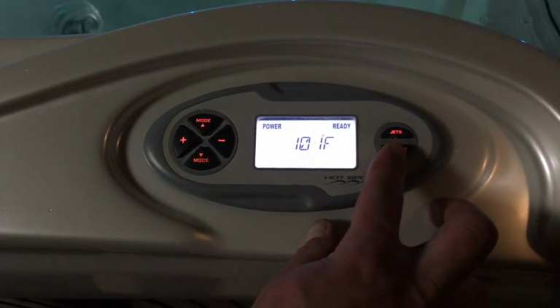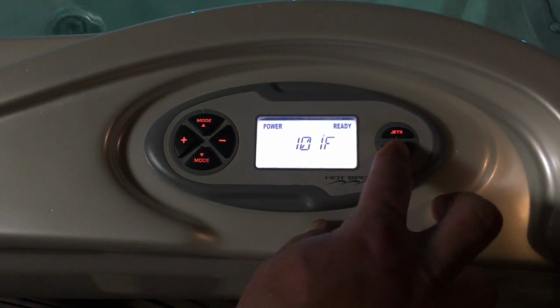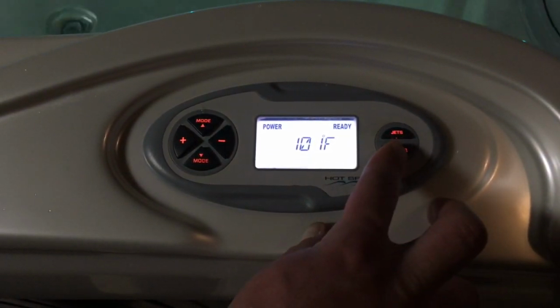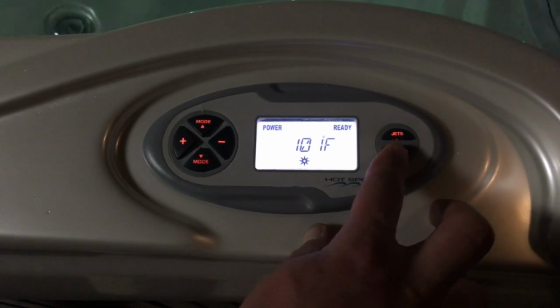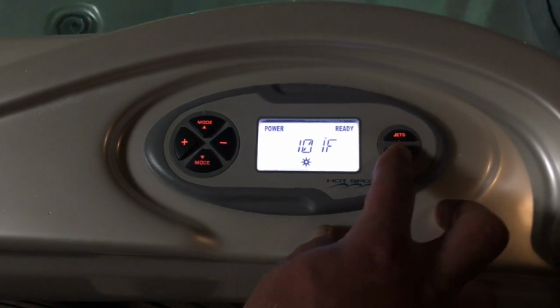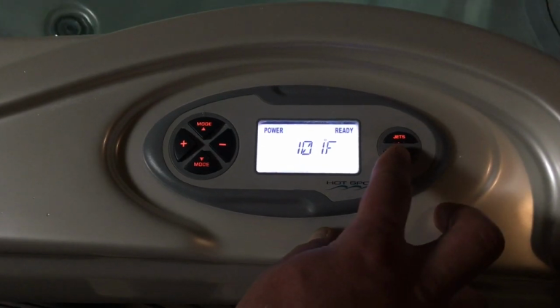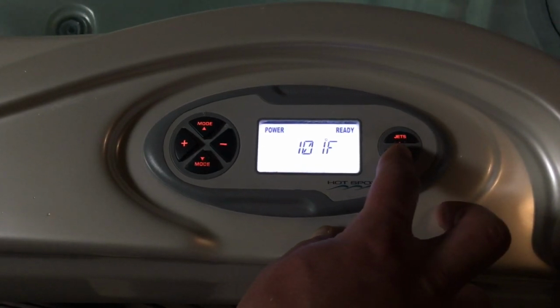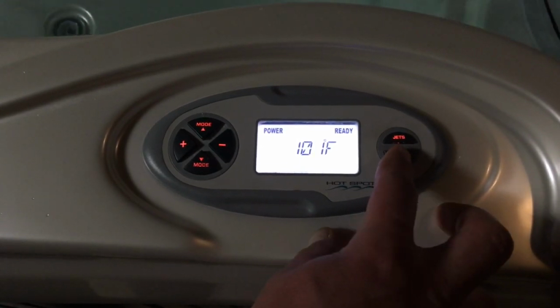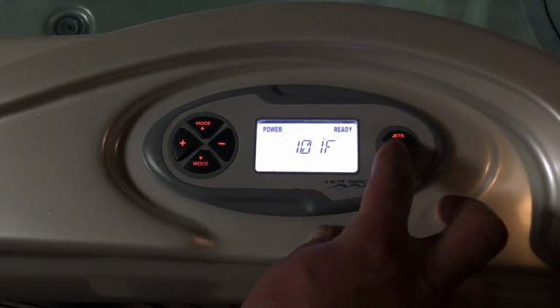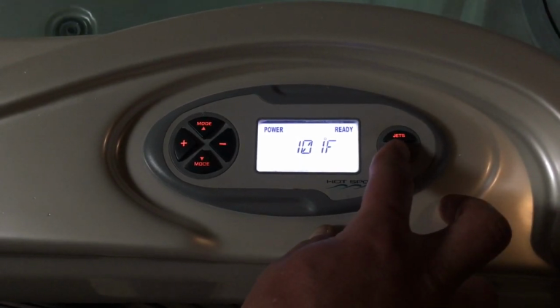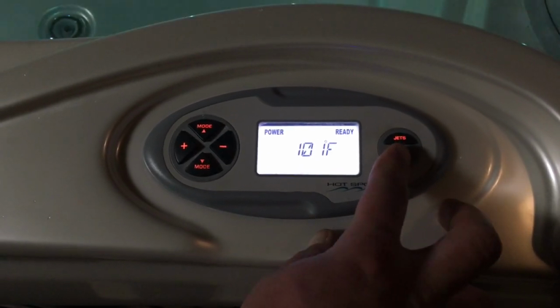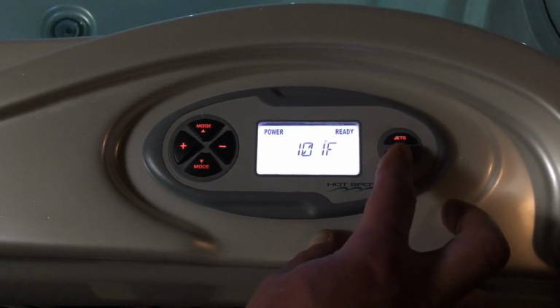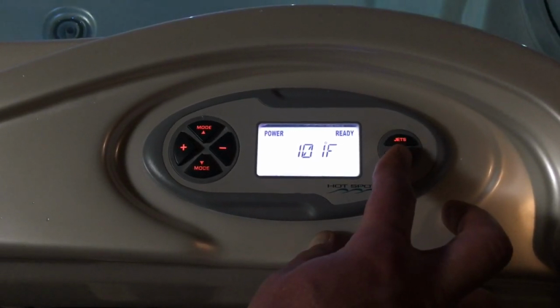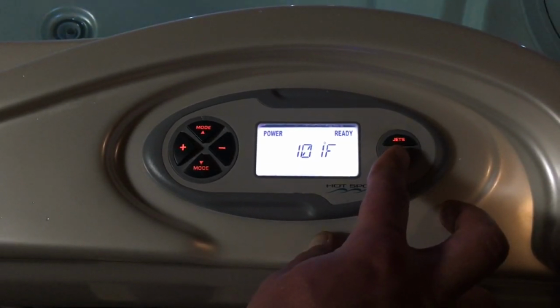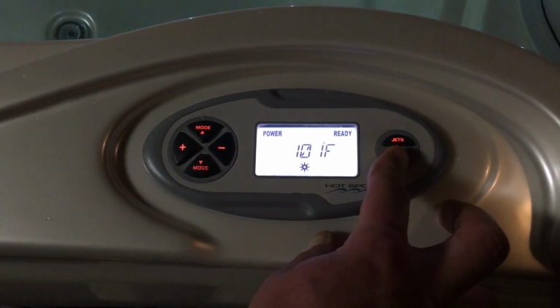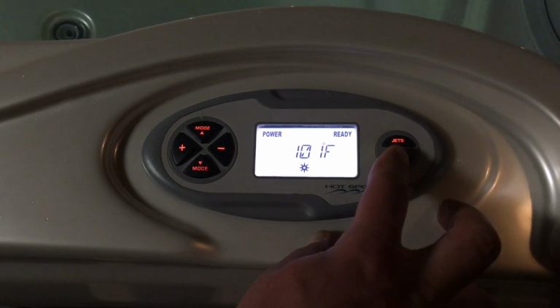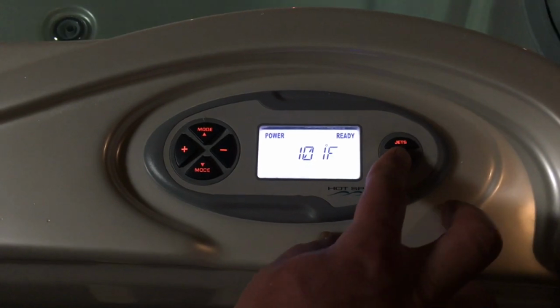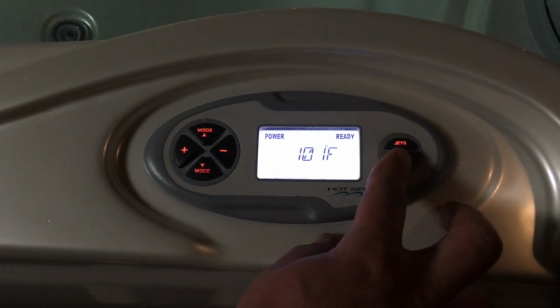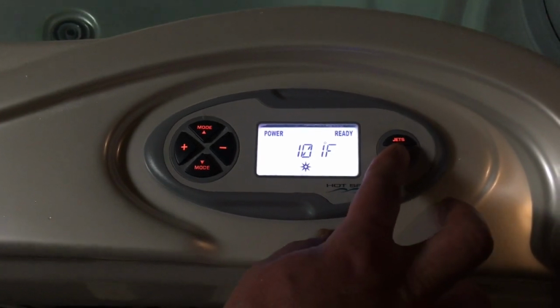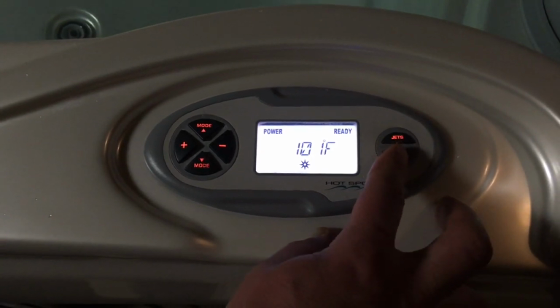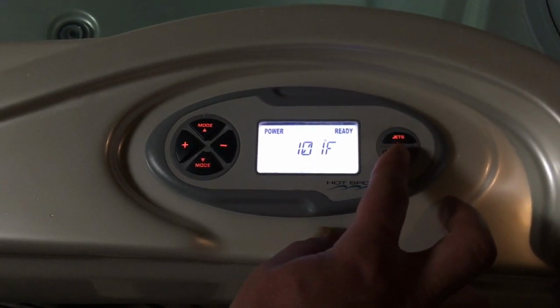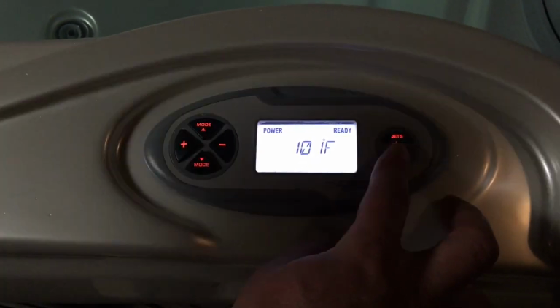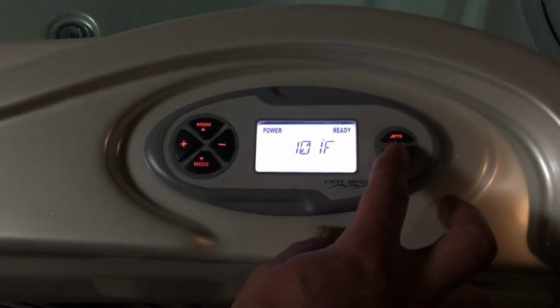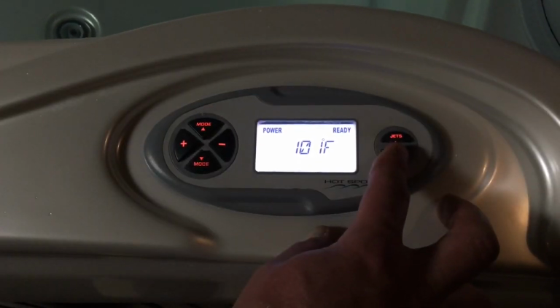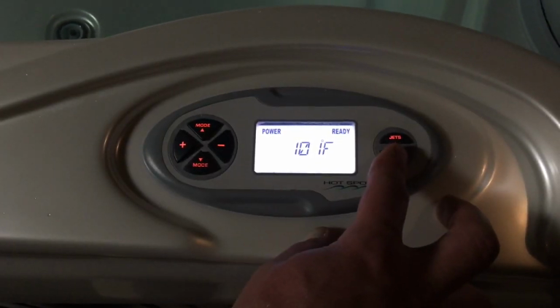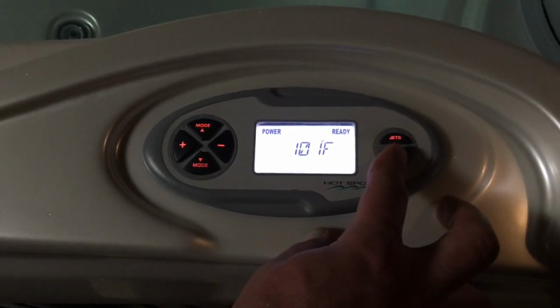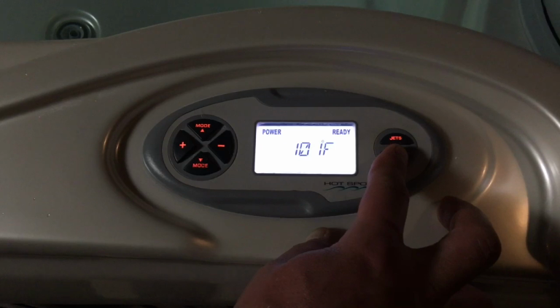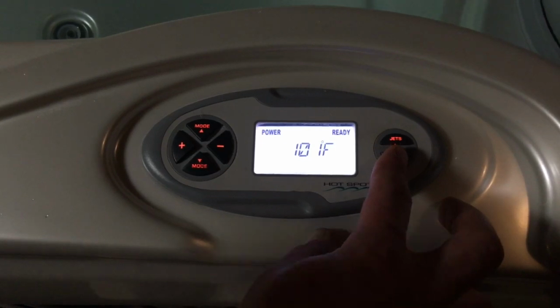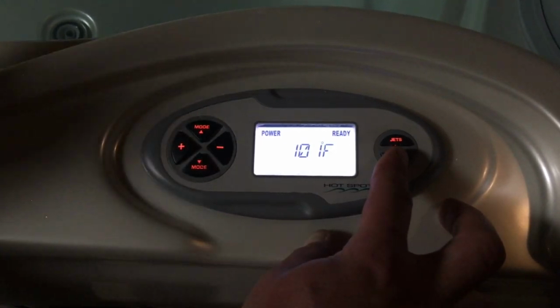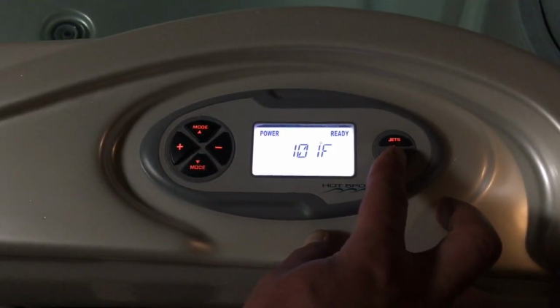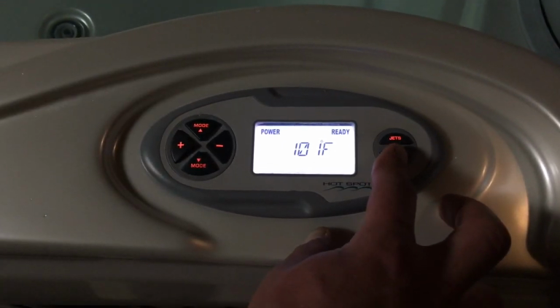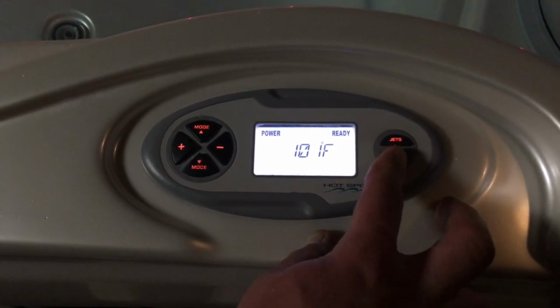Lights — pretty self-explanatory. They're just on a dimmer. Push them once to turn them on, and then it's just one, two, three, and off again. So there are three settings as far as the dimmer and adjusting the brightness of the lights themselves.